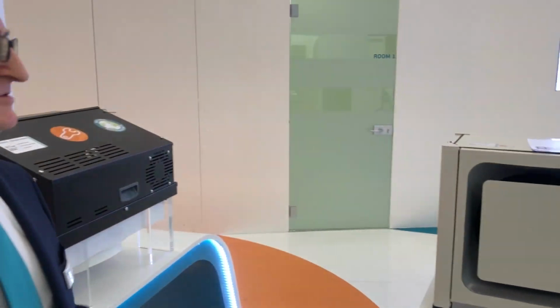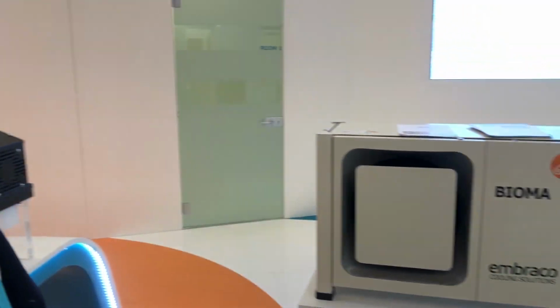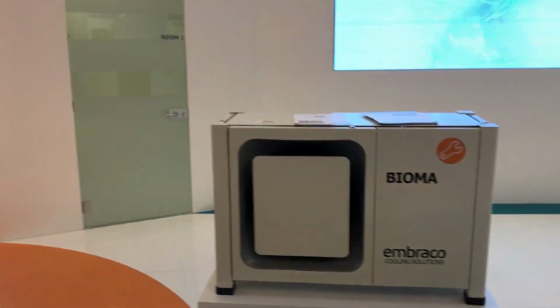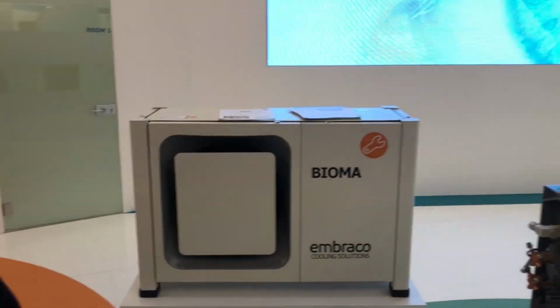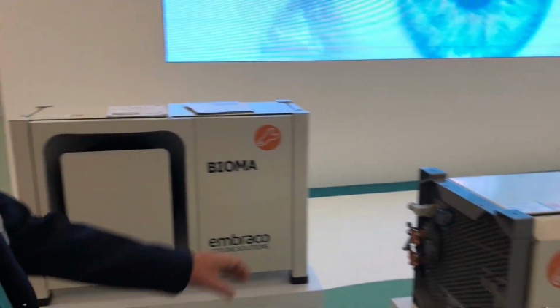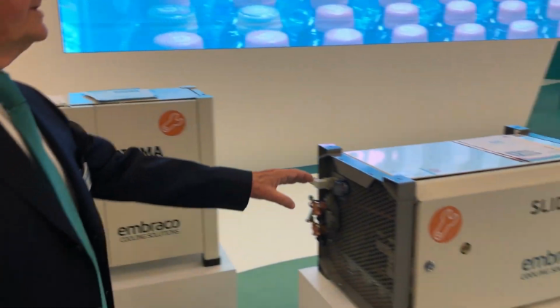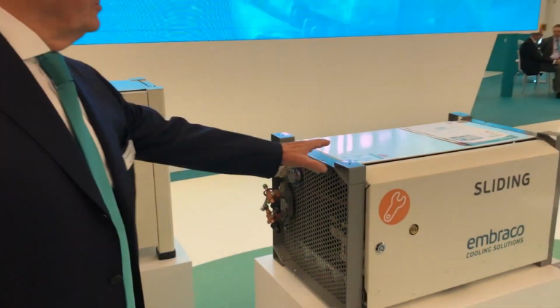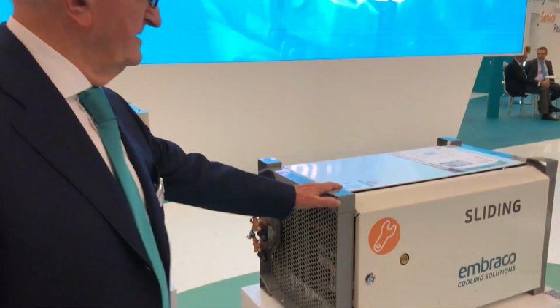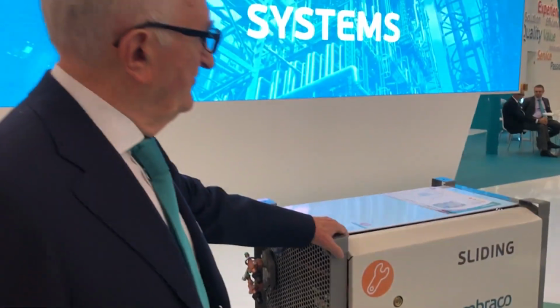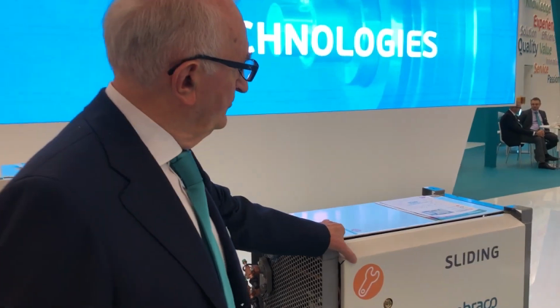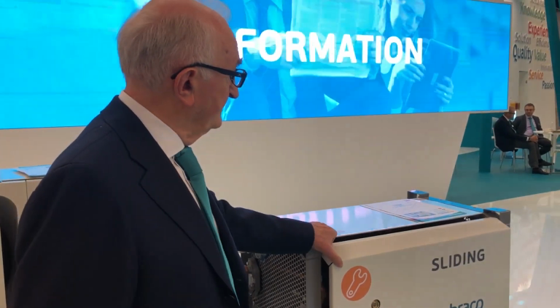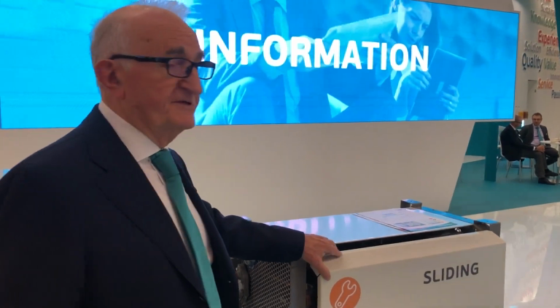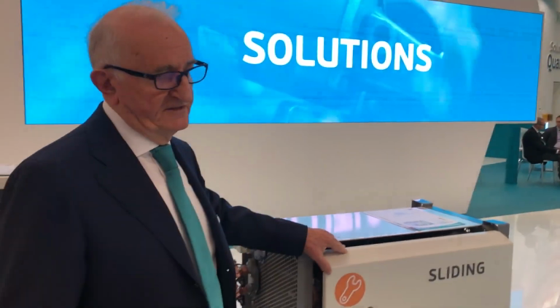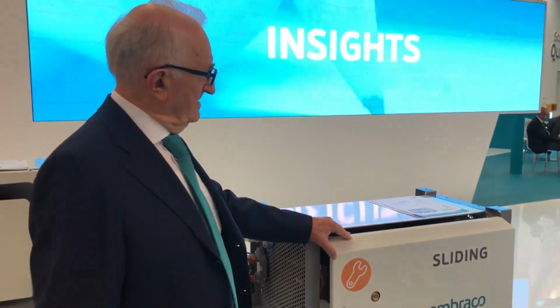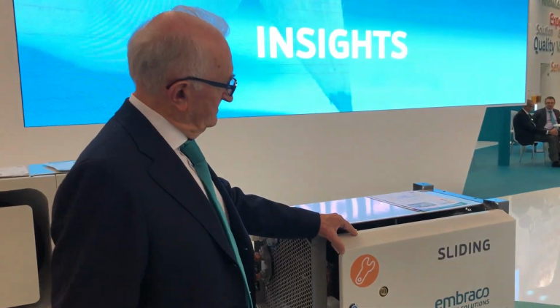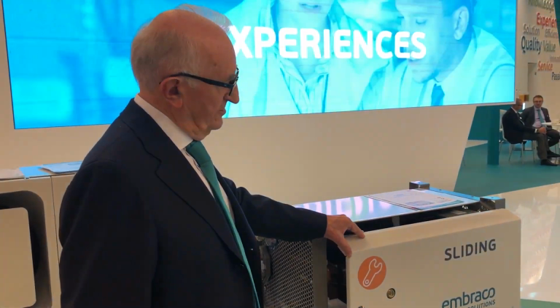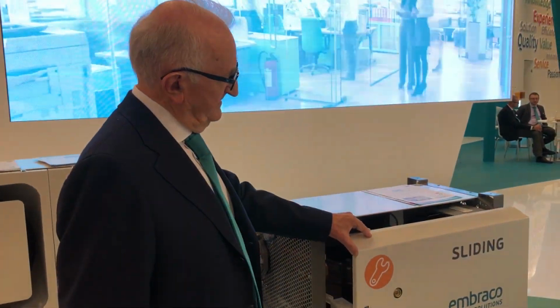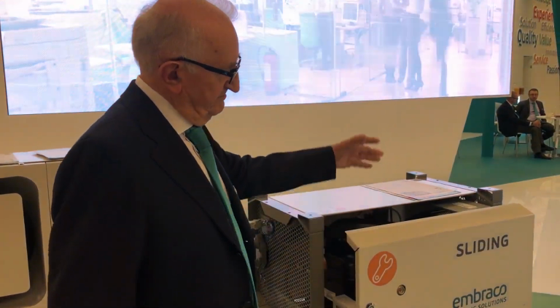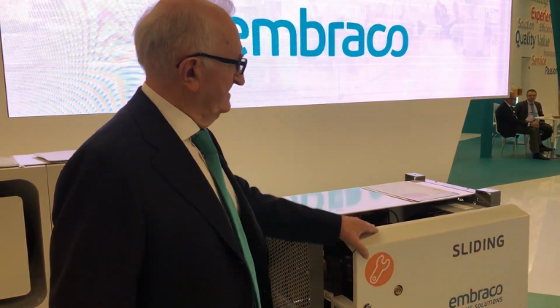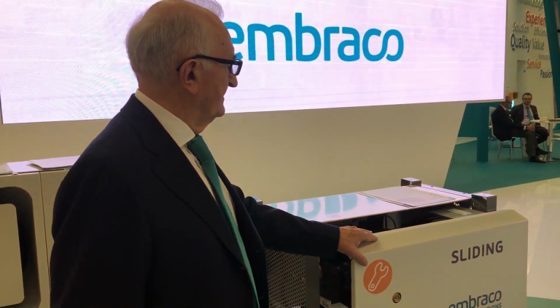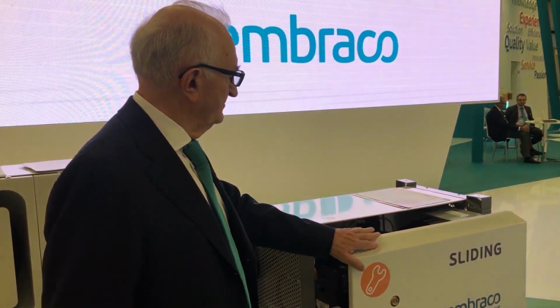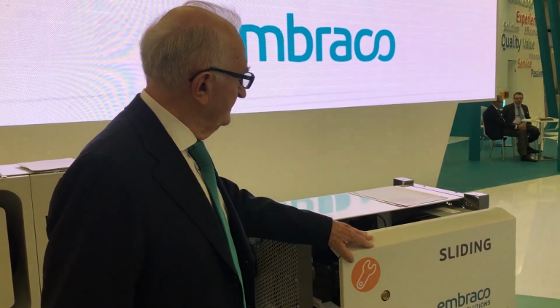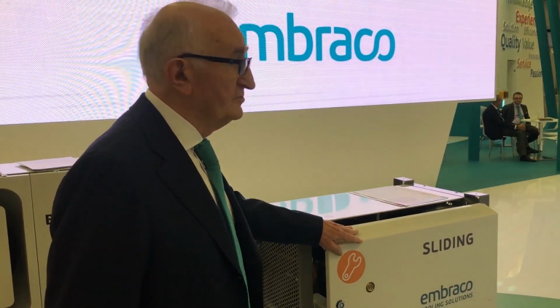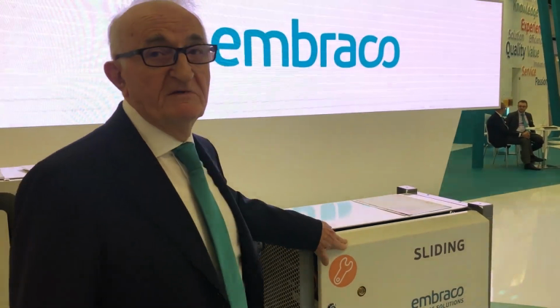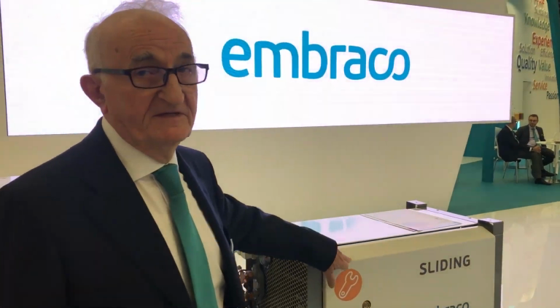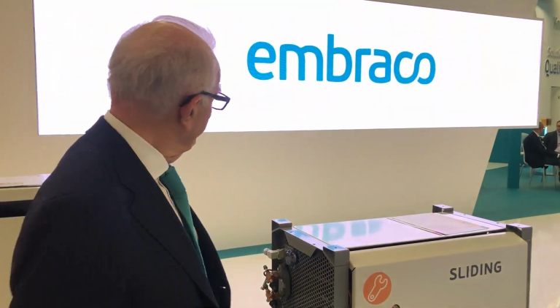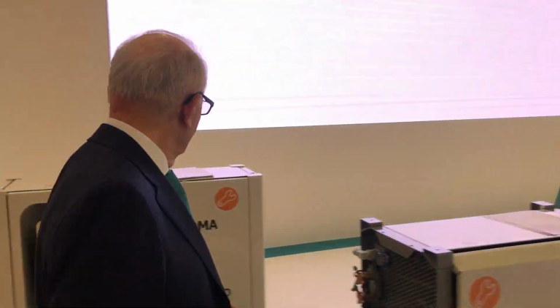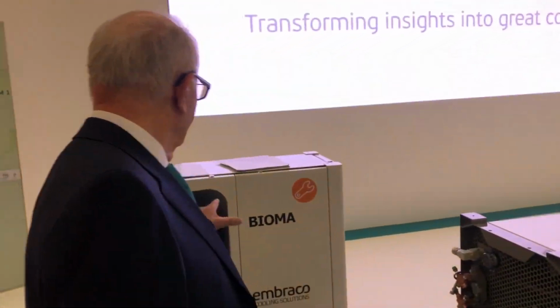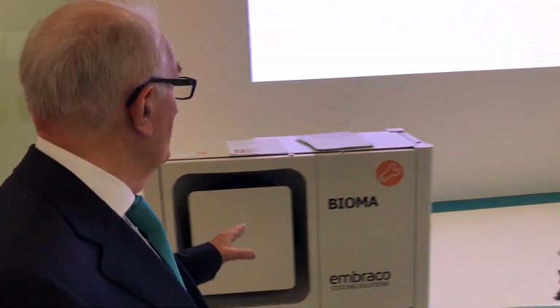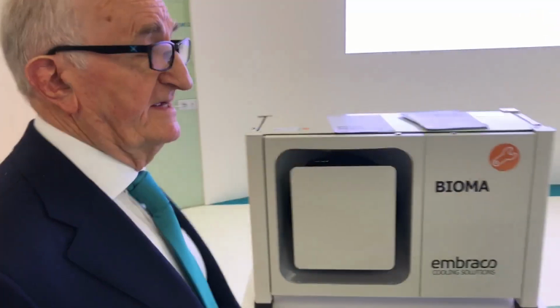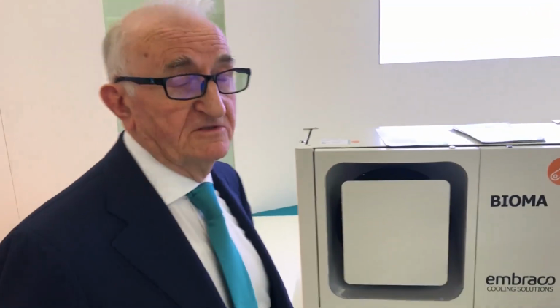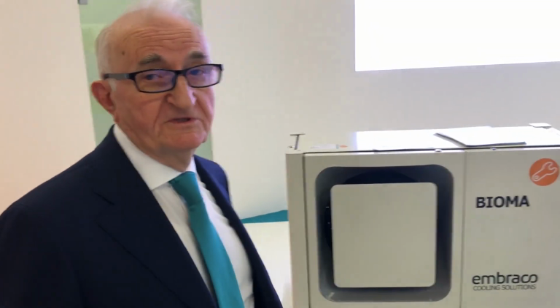Here we have the condensing units — the sliding condensing units for food service and all other practical applications, easy to install and maintain.